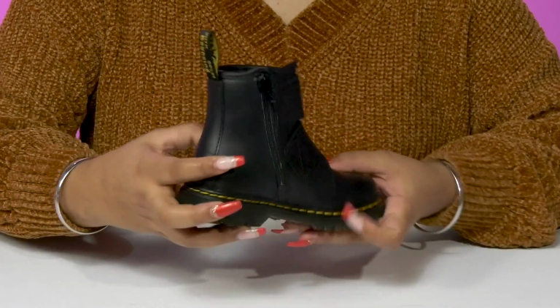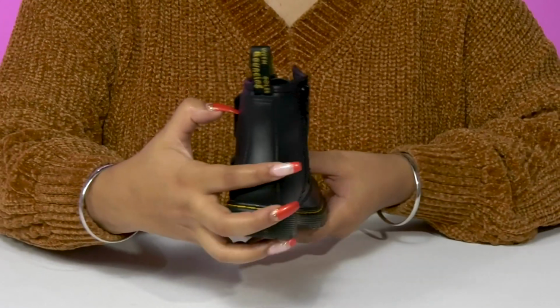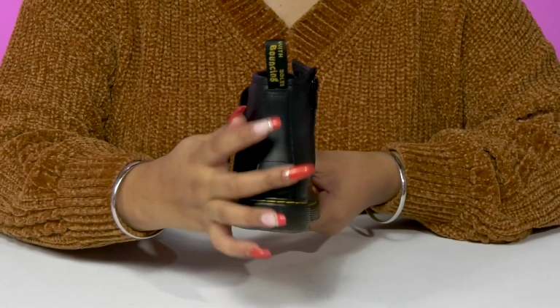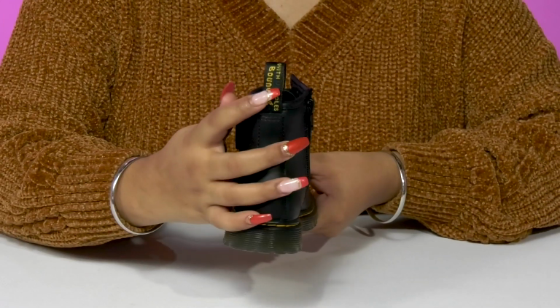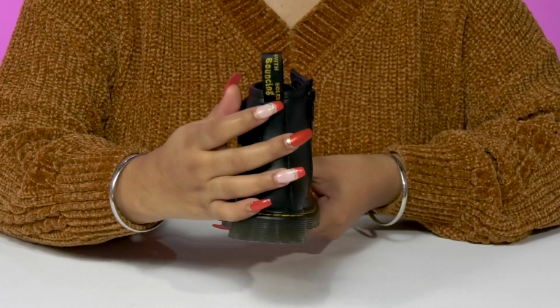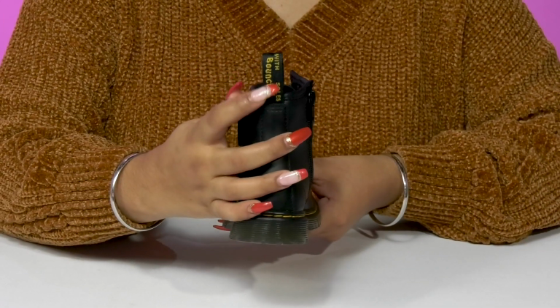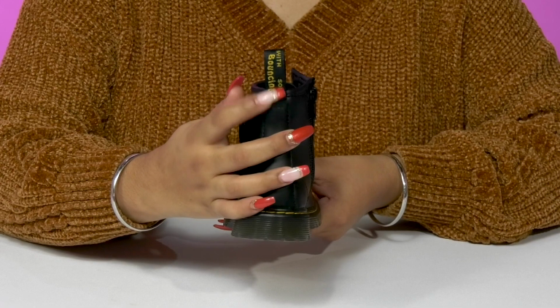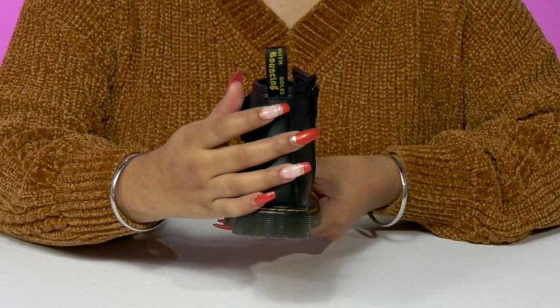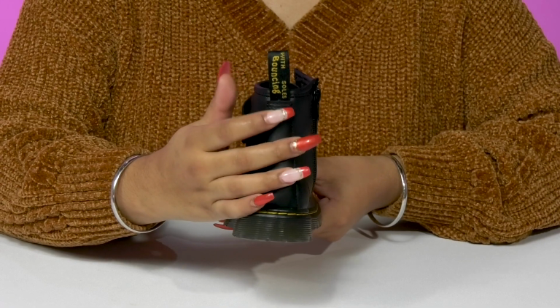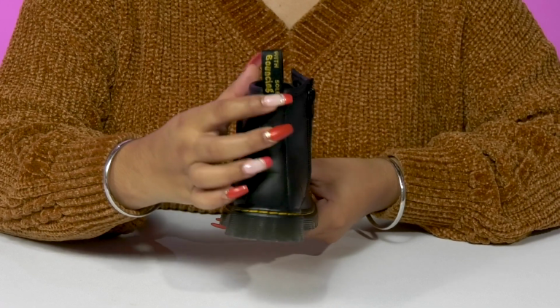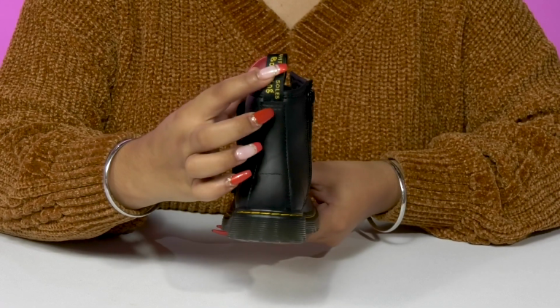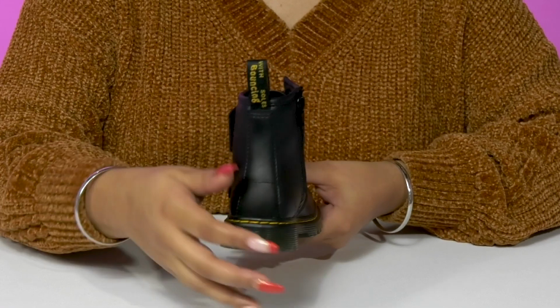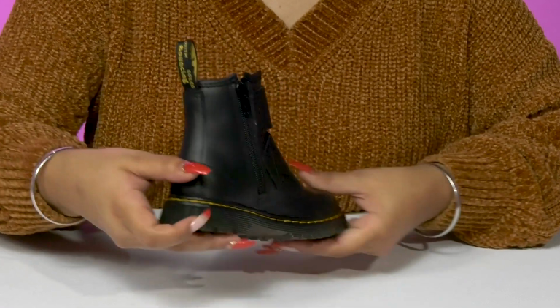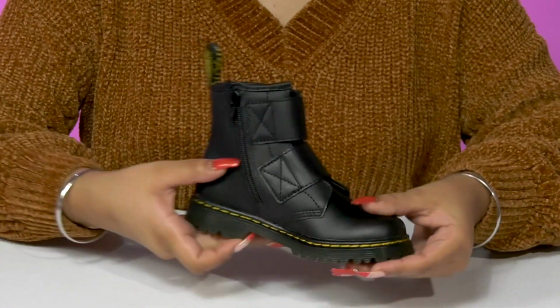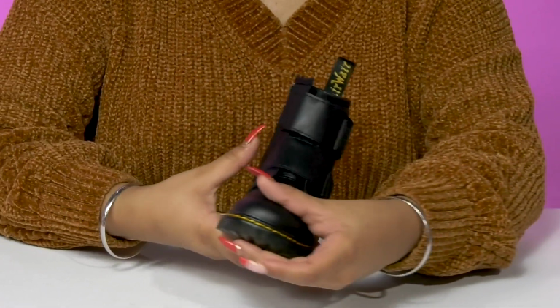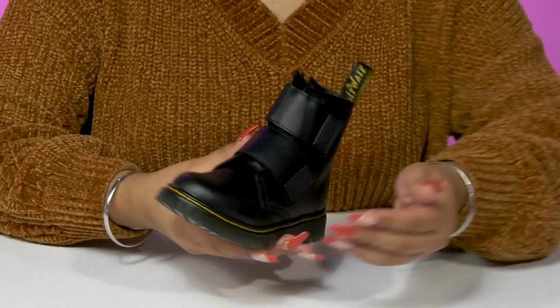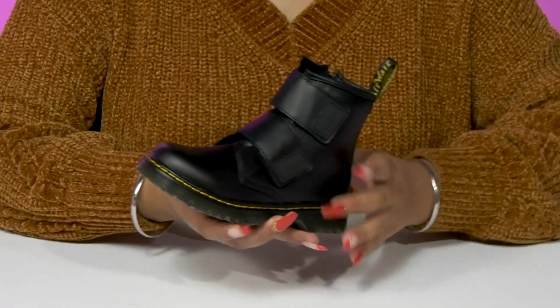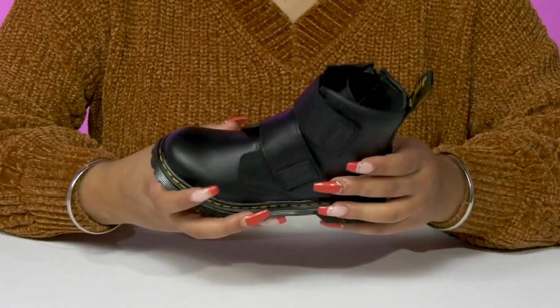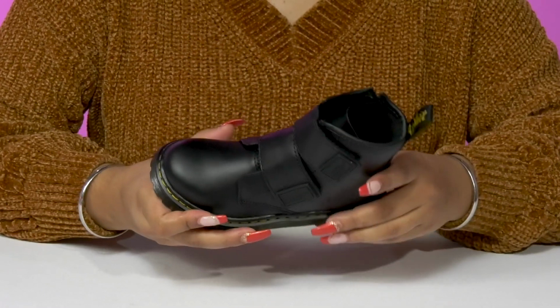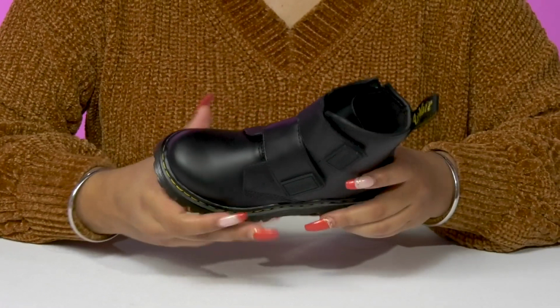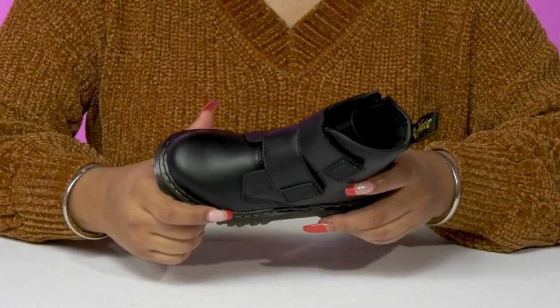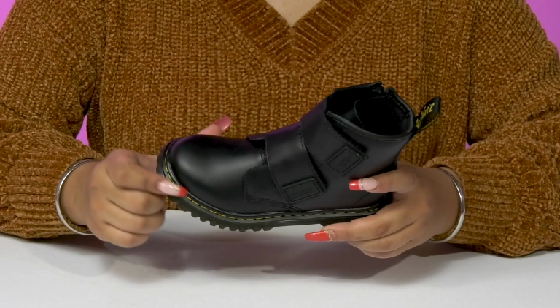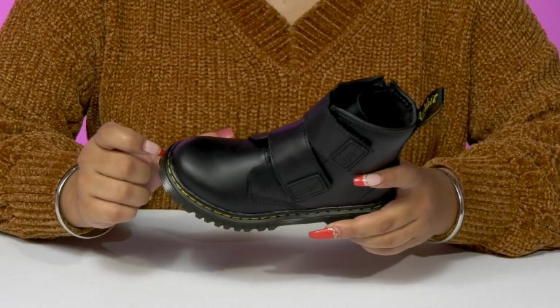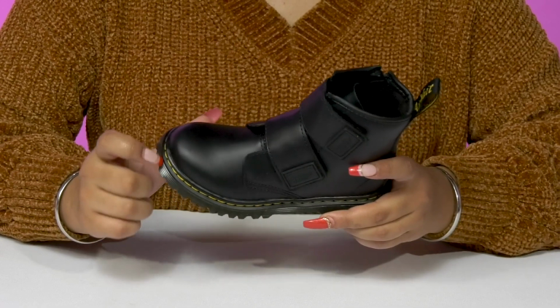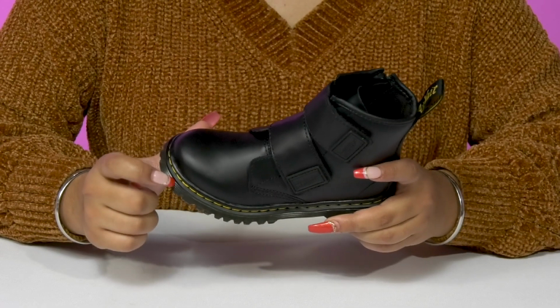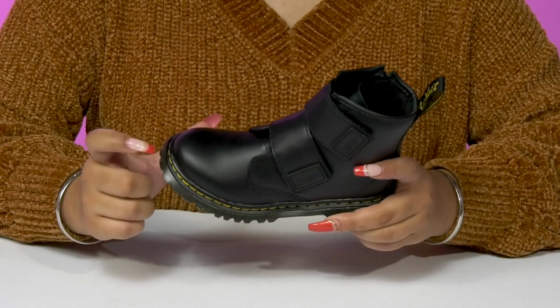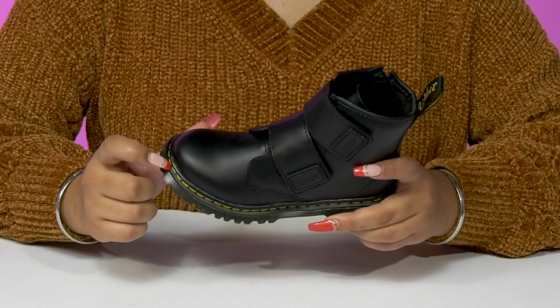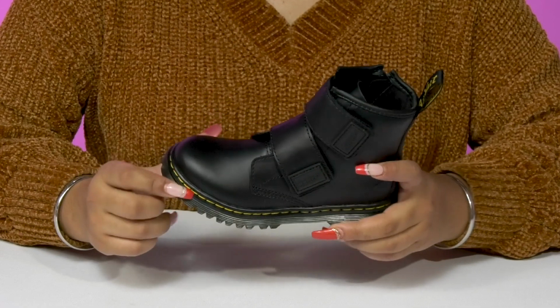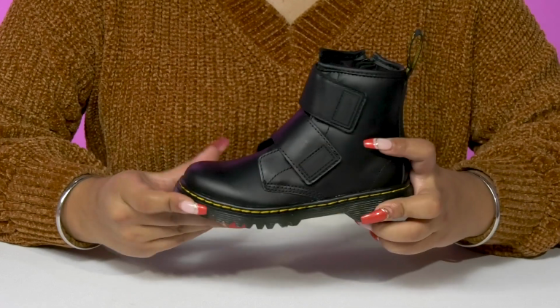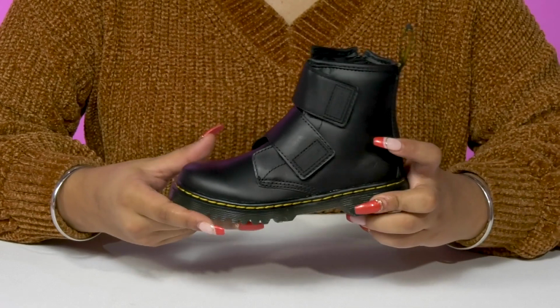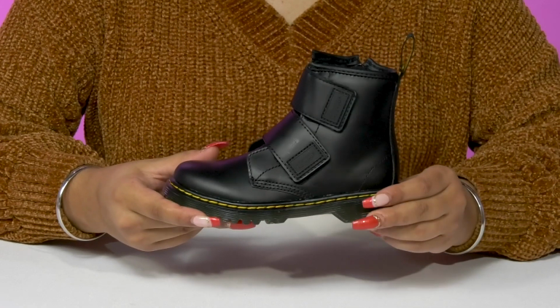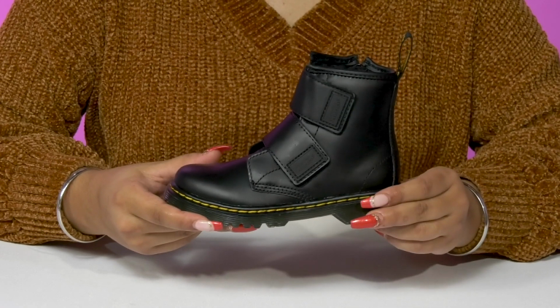There's also a pull tab at the back that rocks a Doc Martens logo while allowing them to easily pull these on, and of course they'll adore that beautiful and classic Doc Martens stitching that gives them some color contrast.